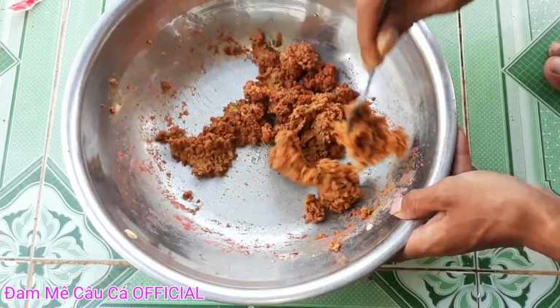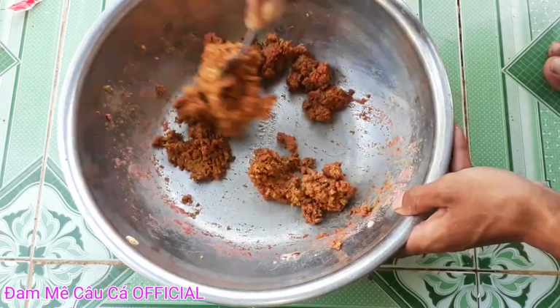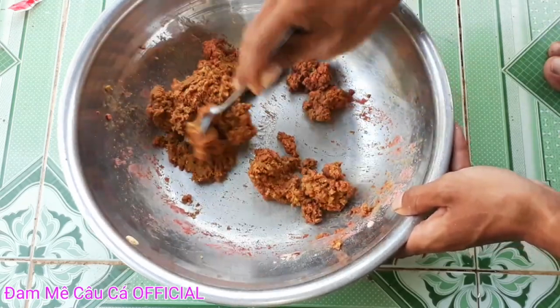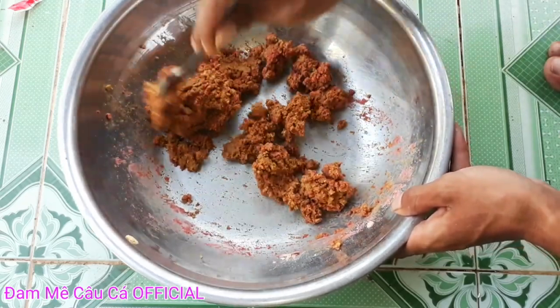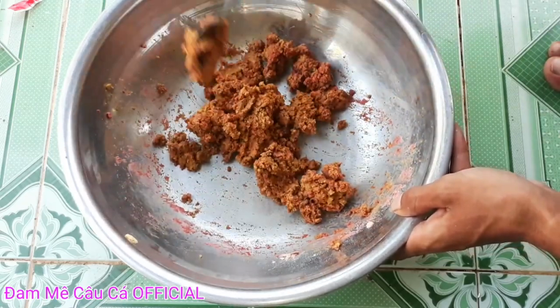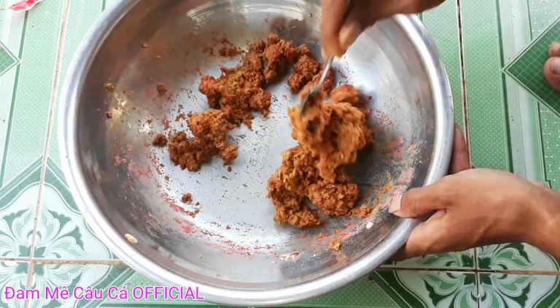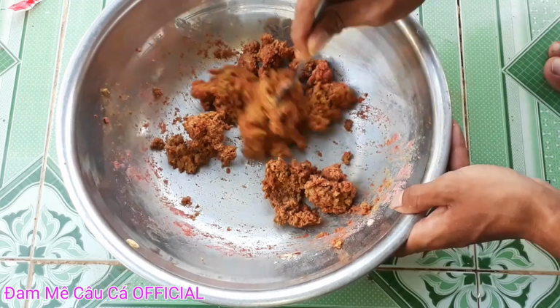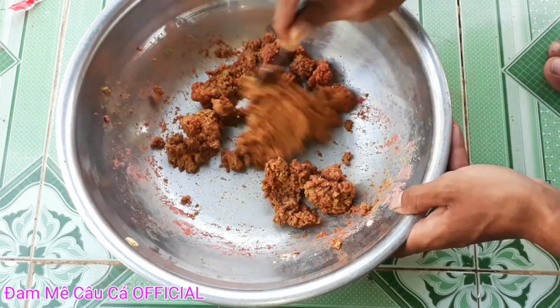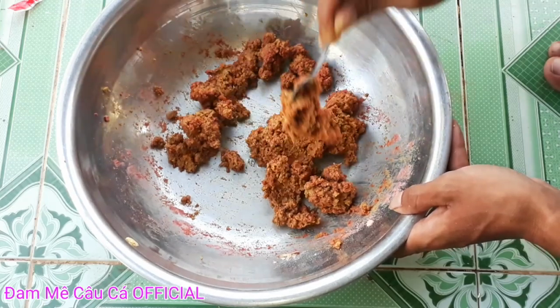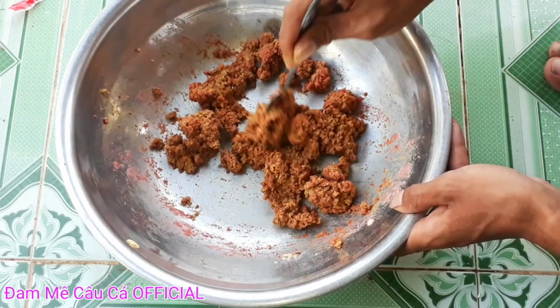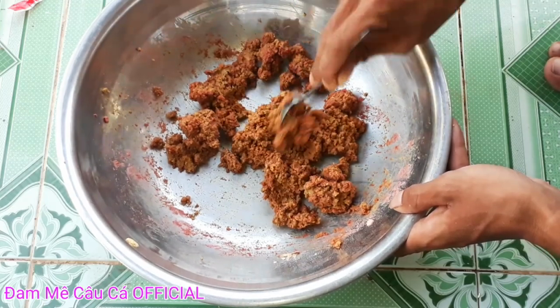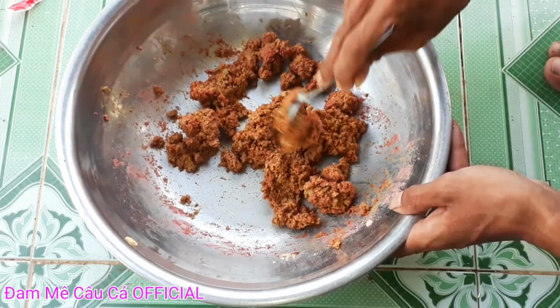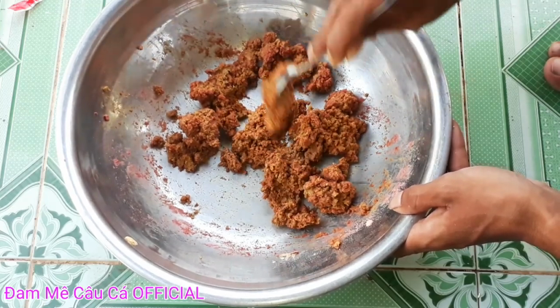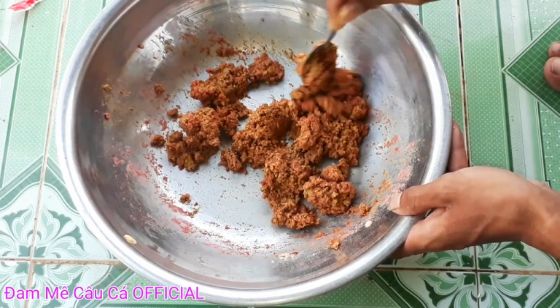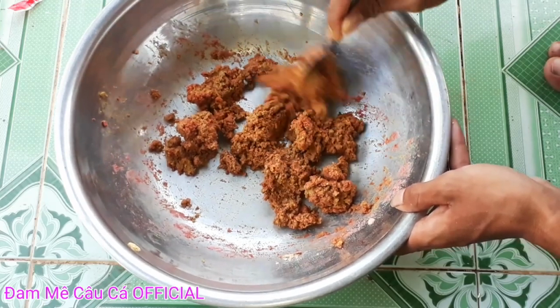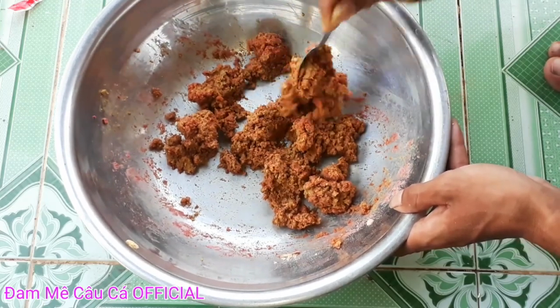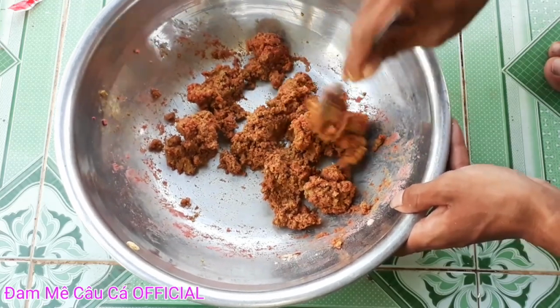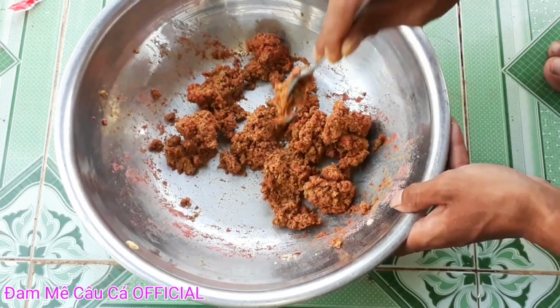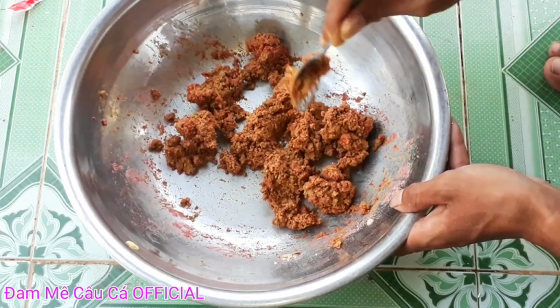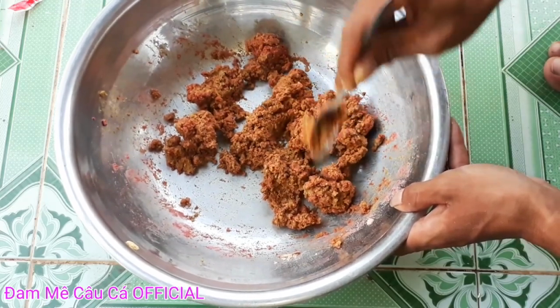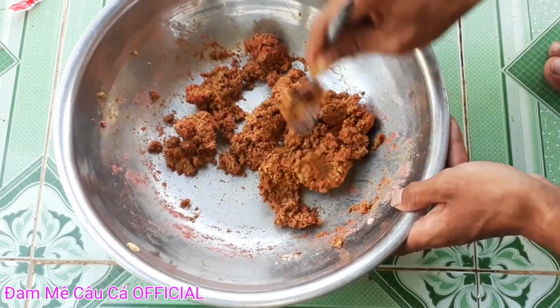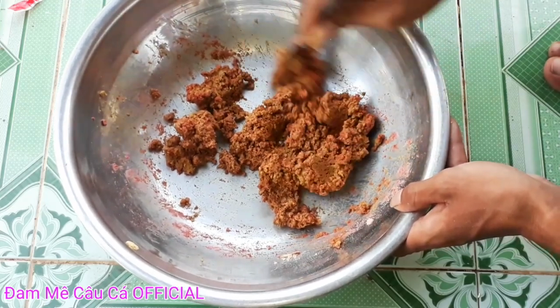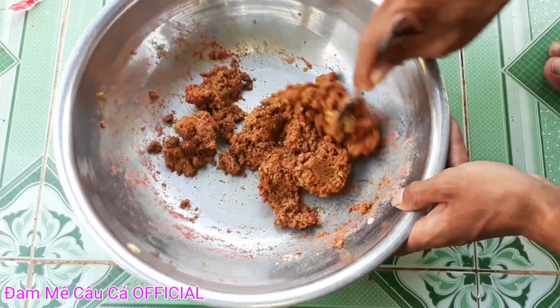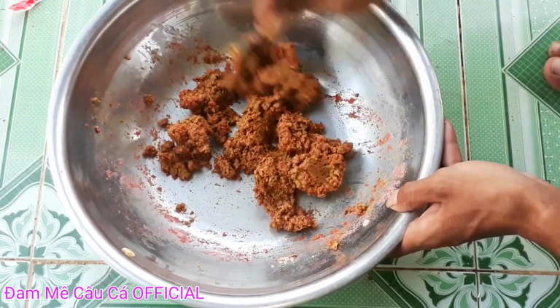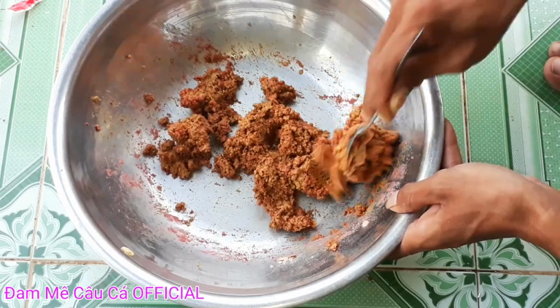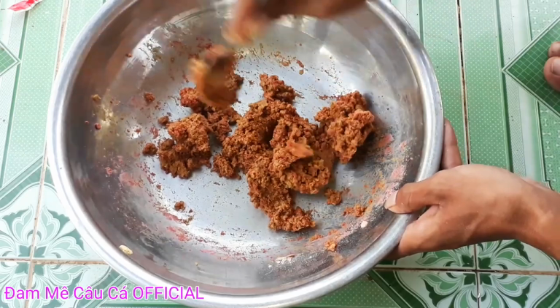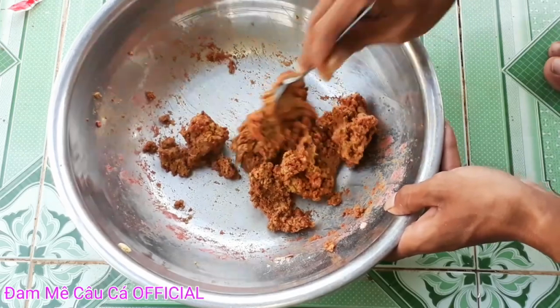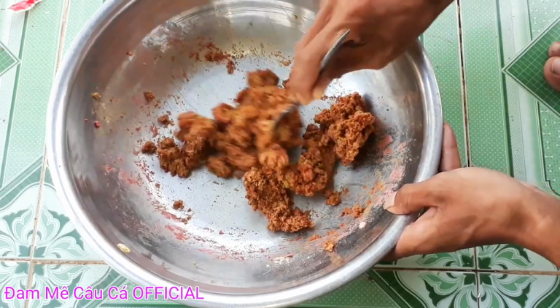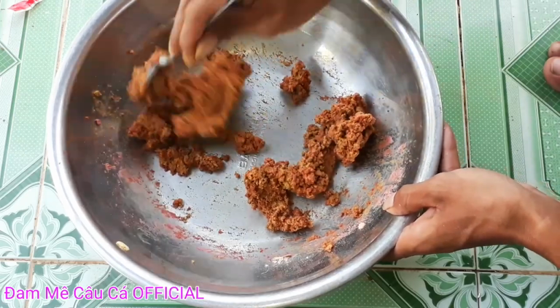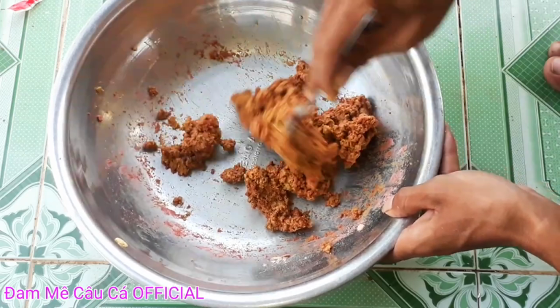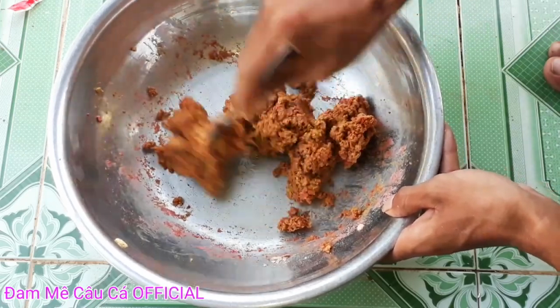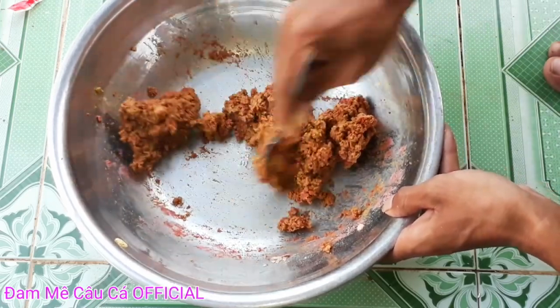Các bạn nào mà thích câu cá trôi nhiều, trôi với chấm nhiều, thì các bạn làm xong rồi ủ qua mình 2 giờ. 2 giờ sau các bạn hãy đem đi câu.